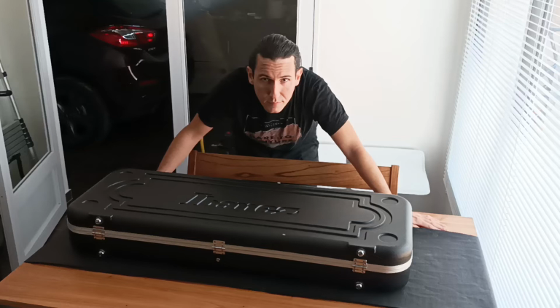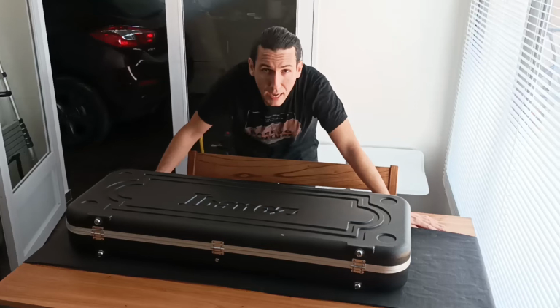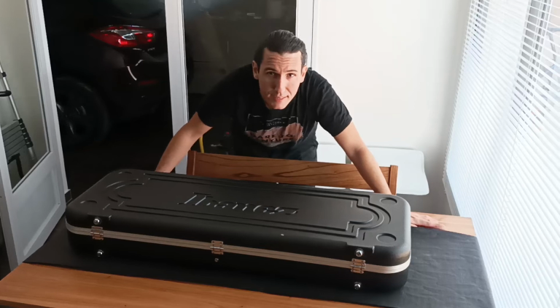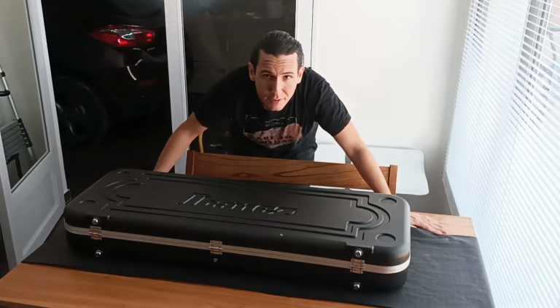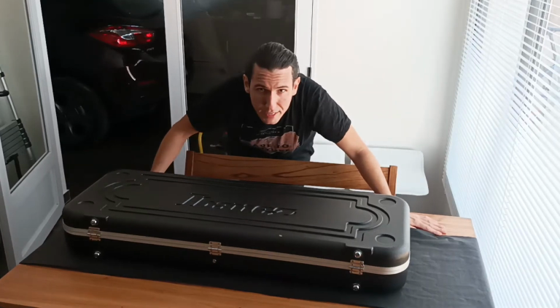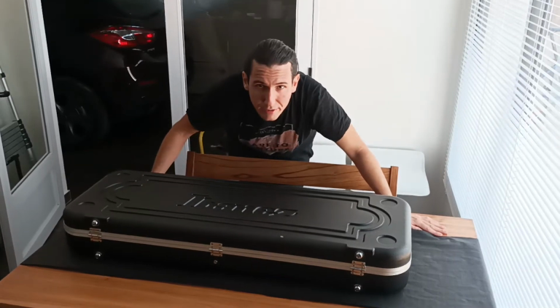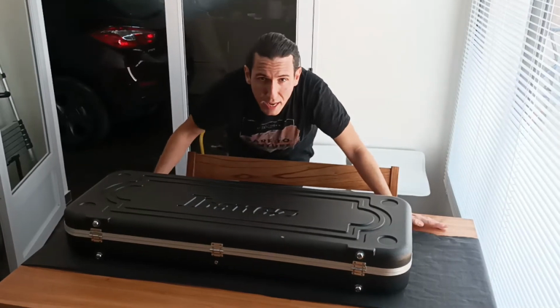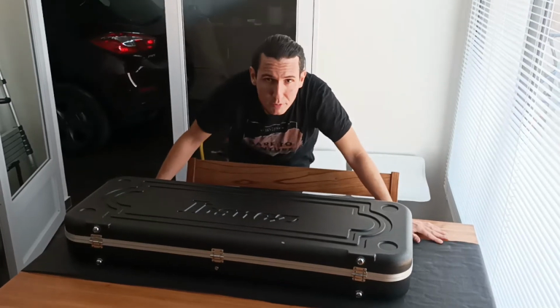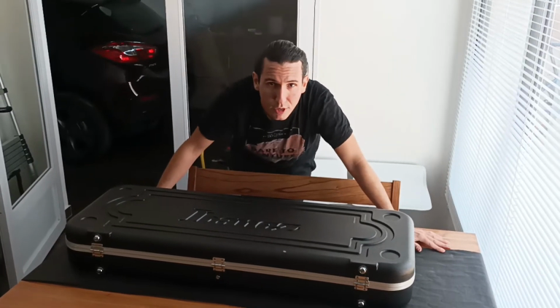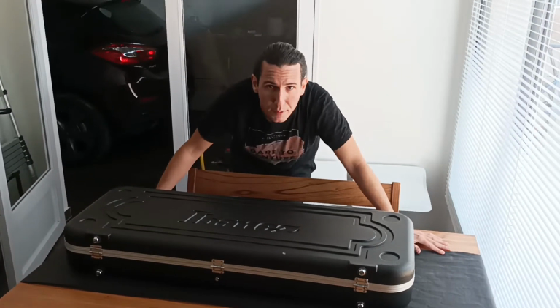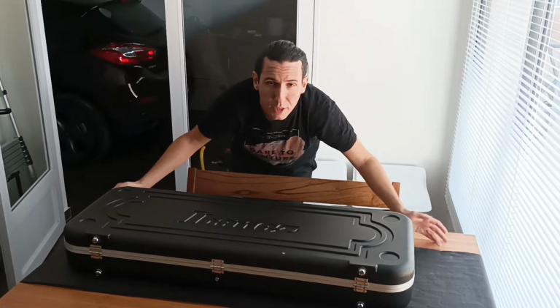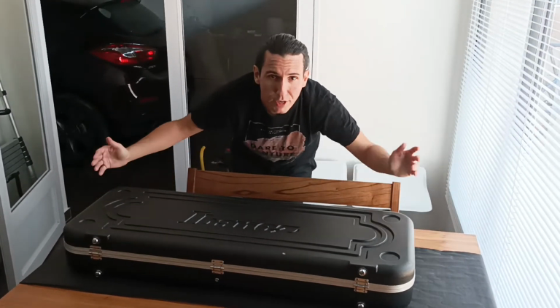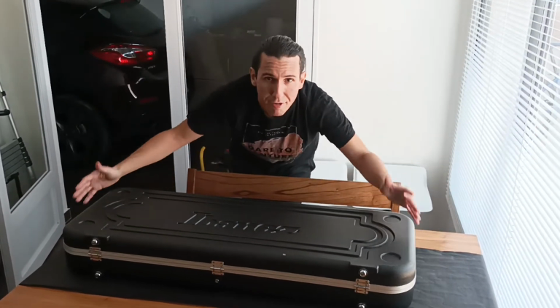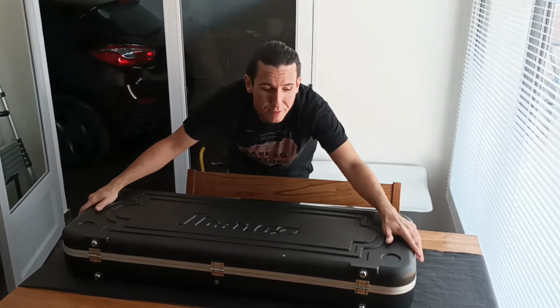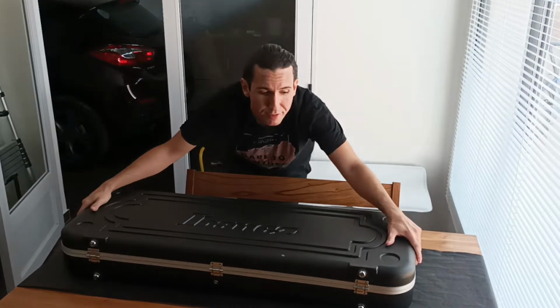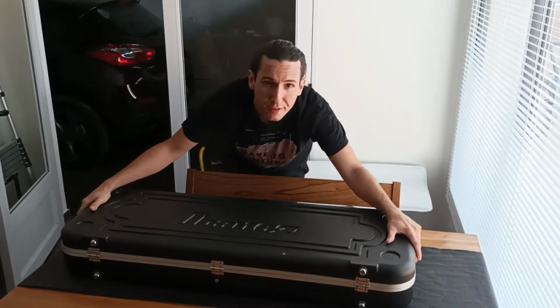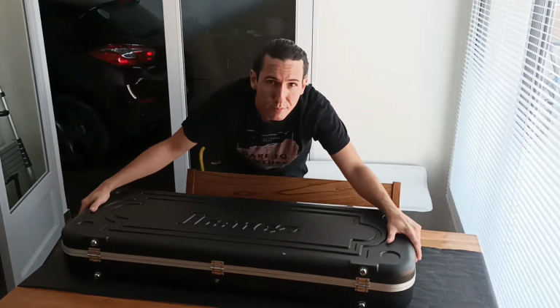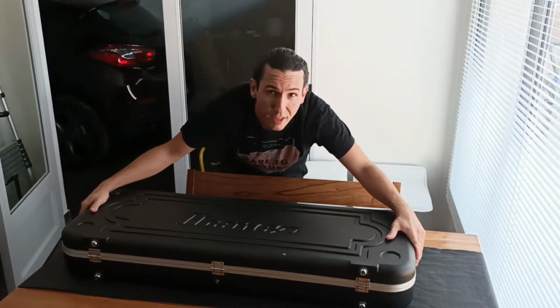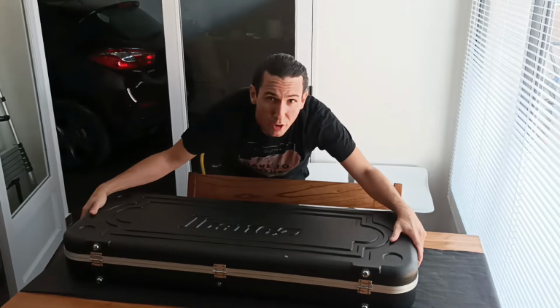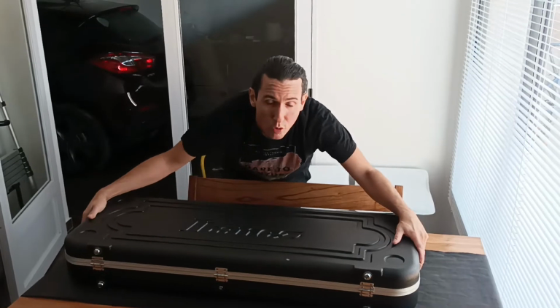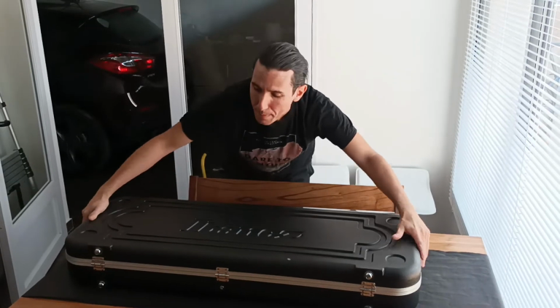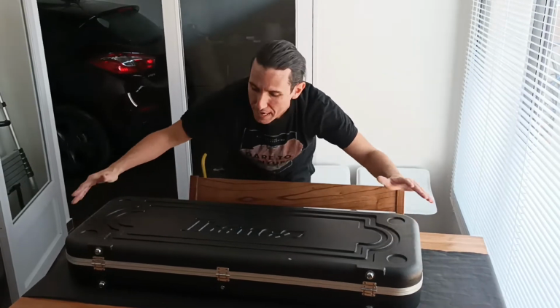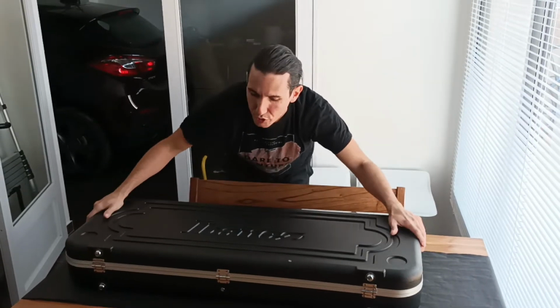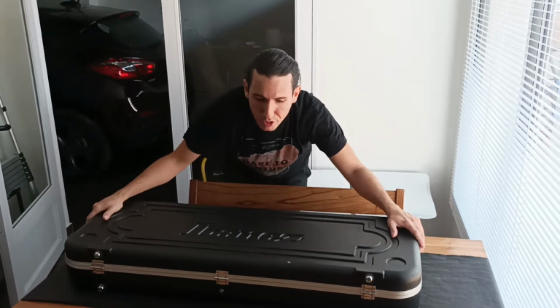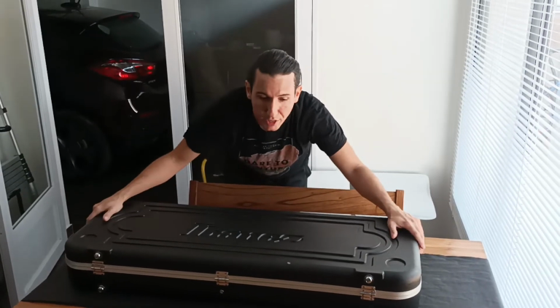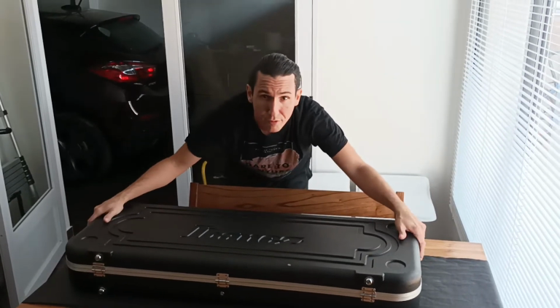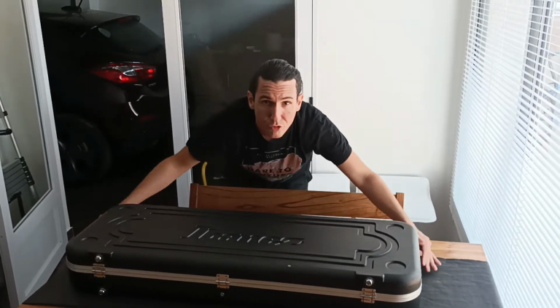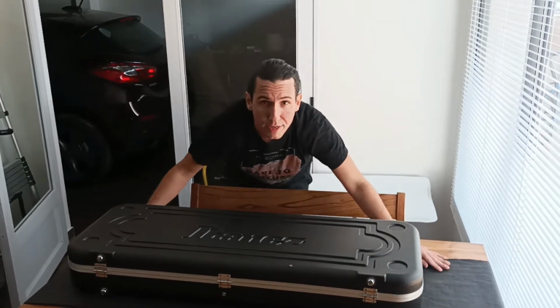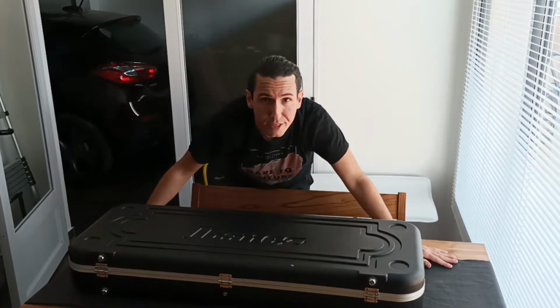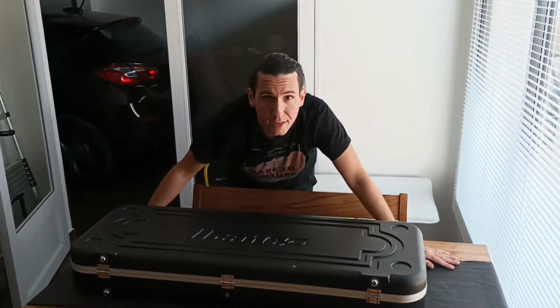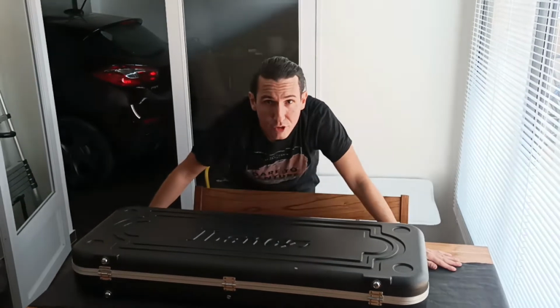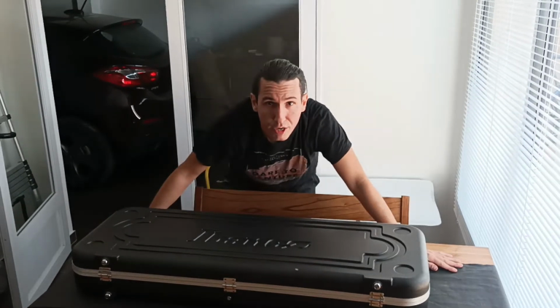Hi there, Ivan here and I'm so happy because I received recently — two minutes ago — my new guitar from JordansGuitar.UK.